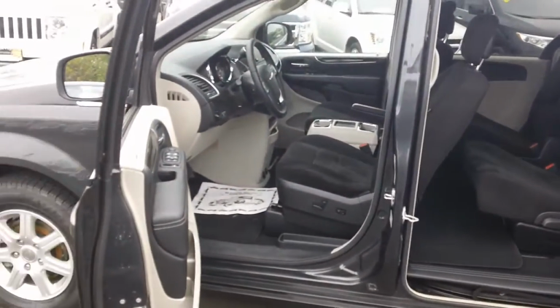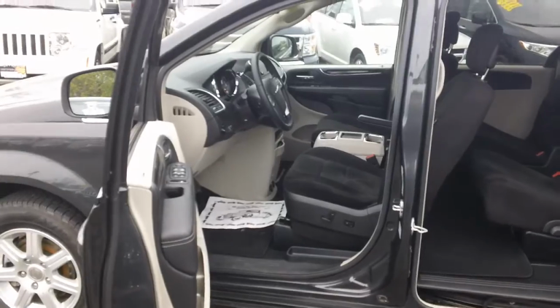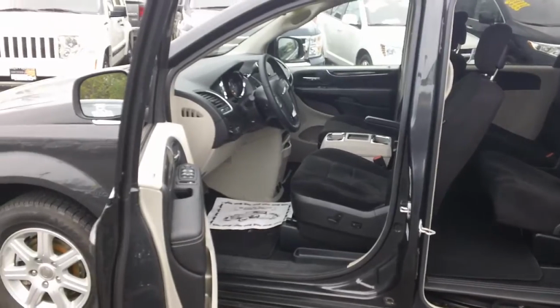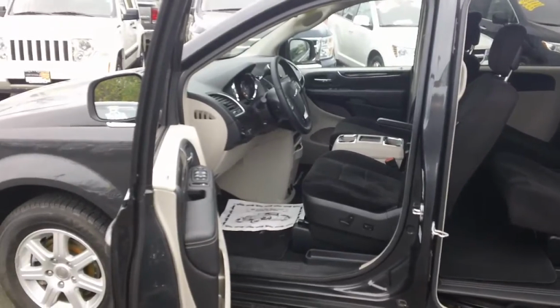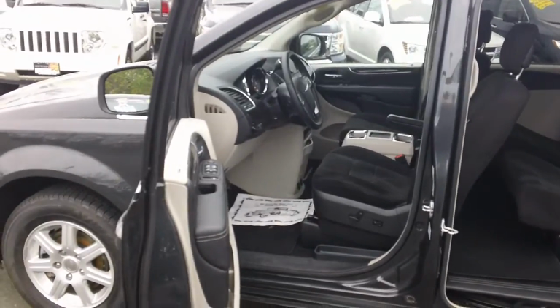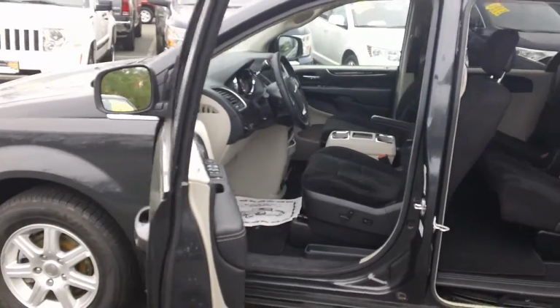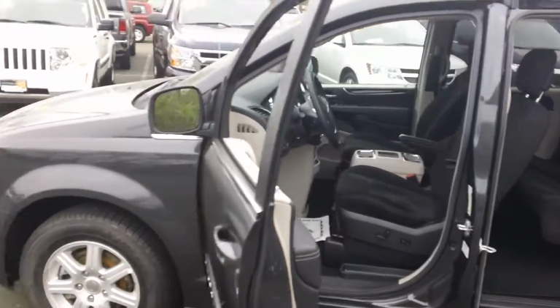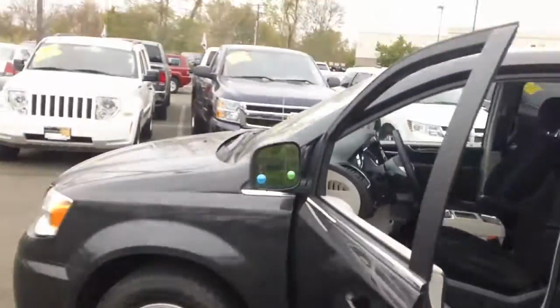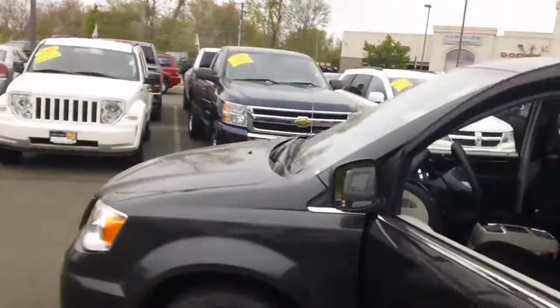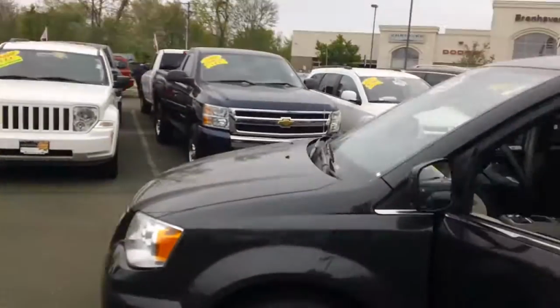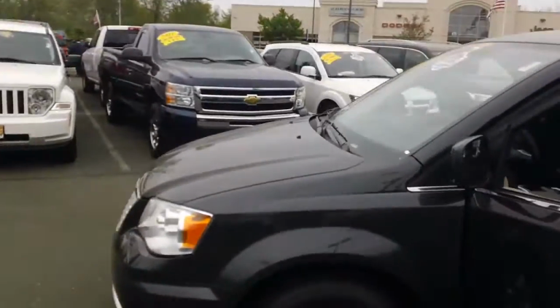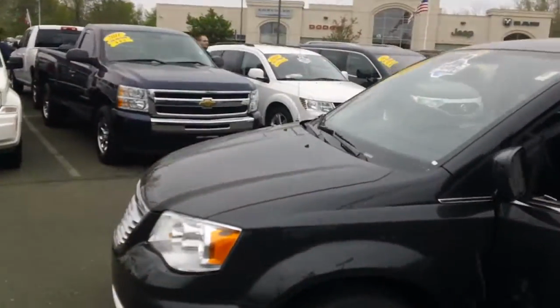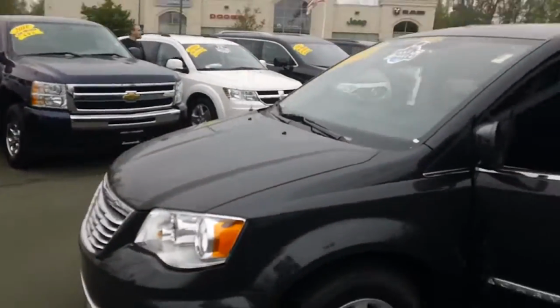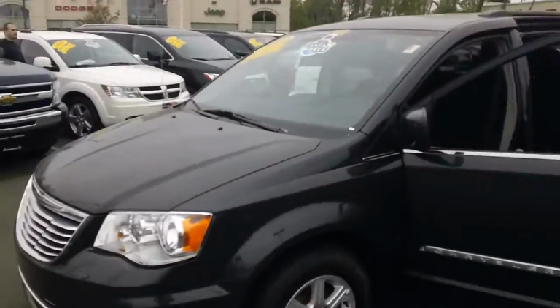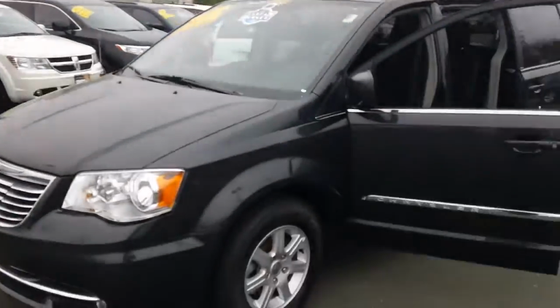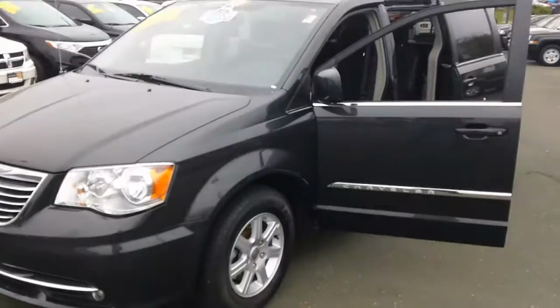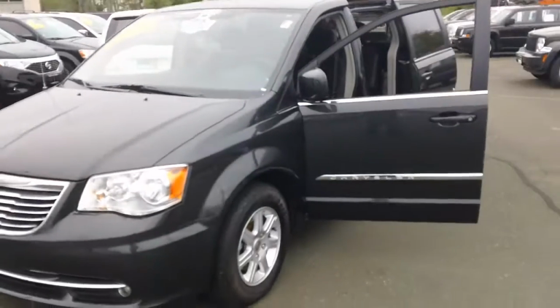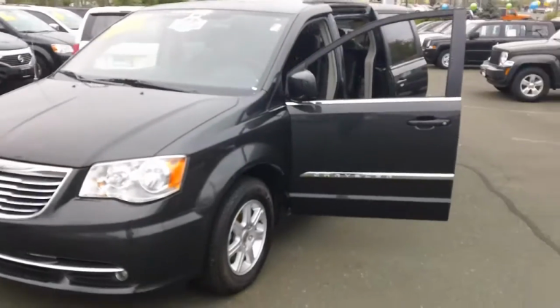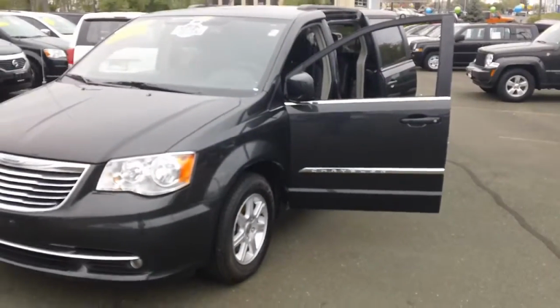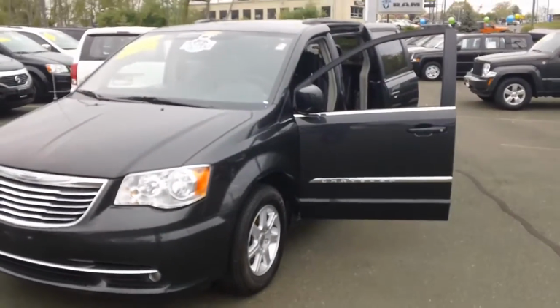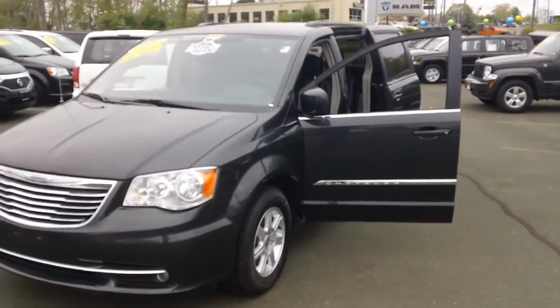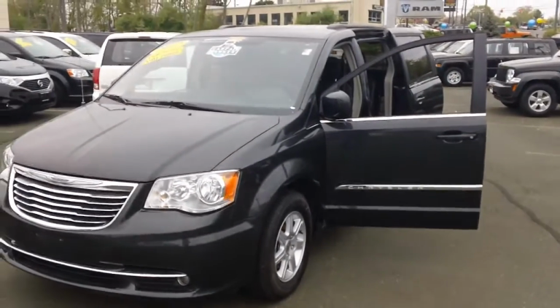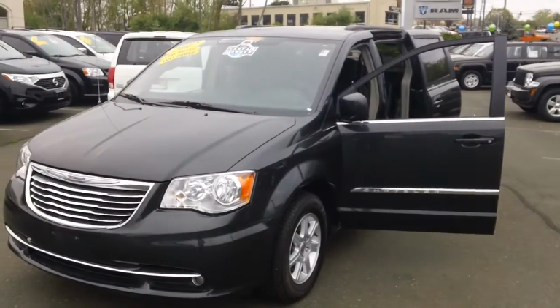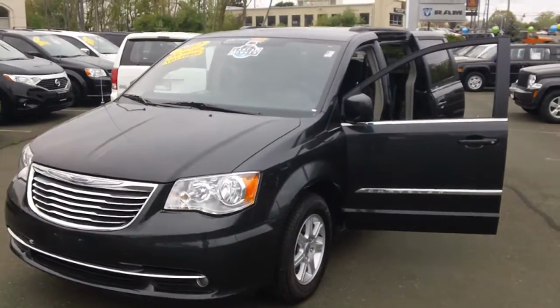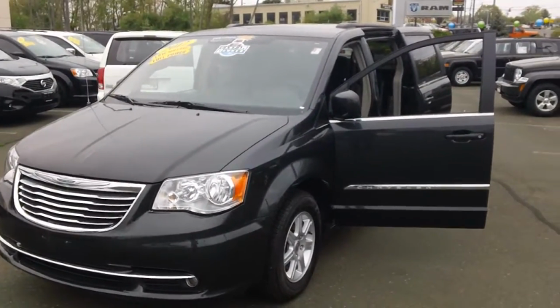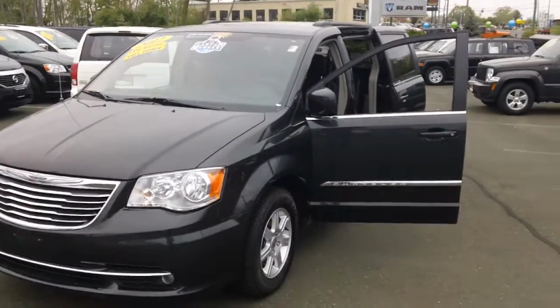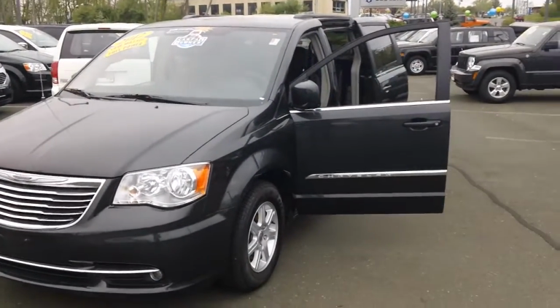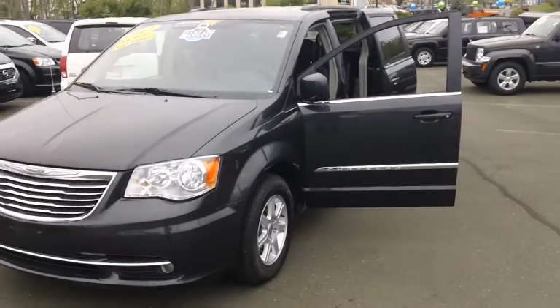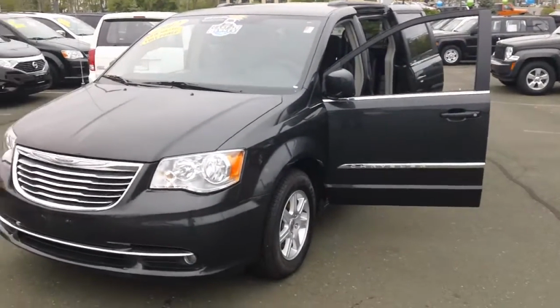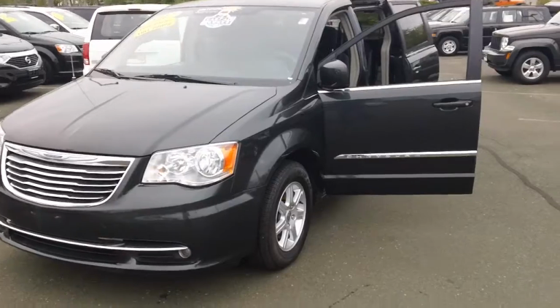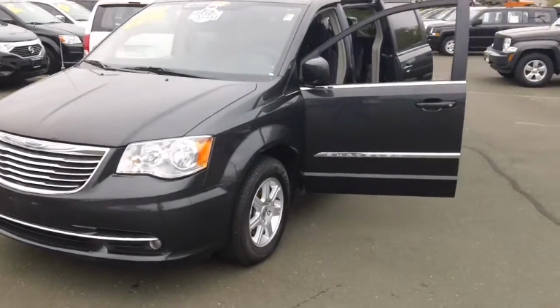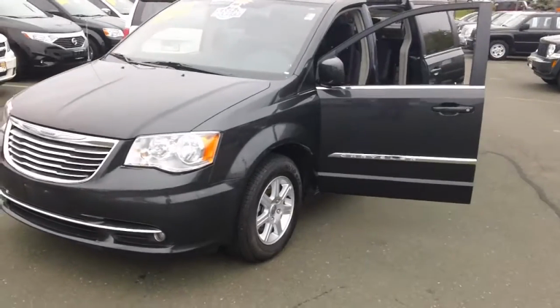I just wanted to take a second to show you the quality of these vehicles so you knew what I was talking about. Like I said, this is something we do about 20 per month, so you can be assured of top-notch quality. Thanks Carol — I hope you enjoy the video and I hope this helps.